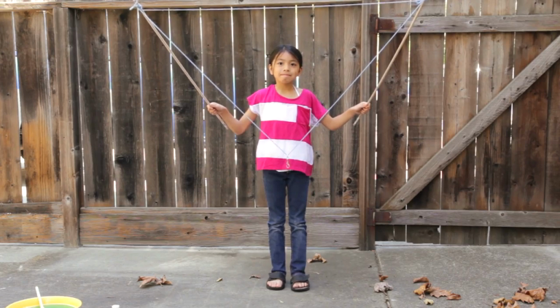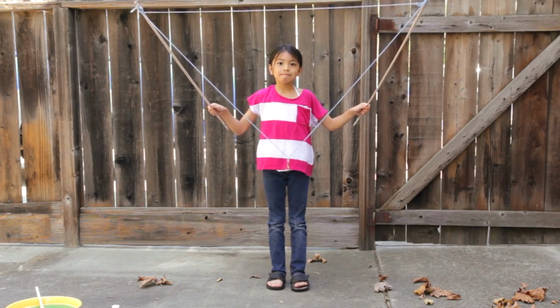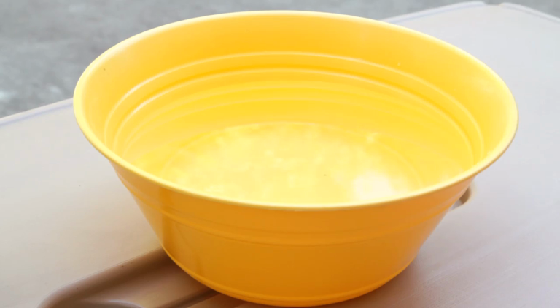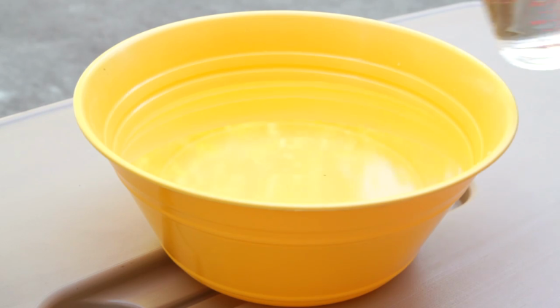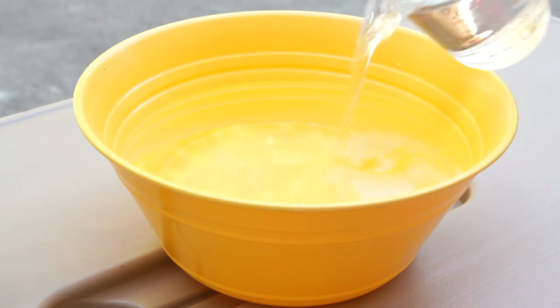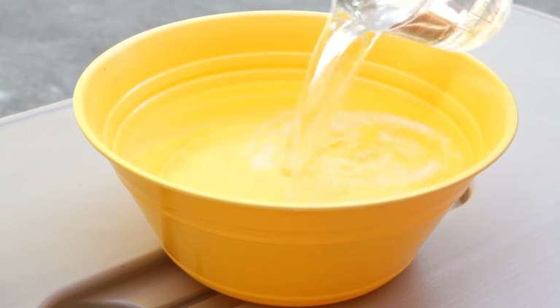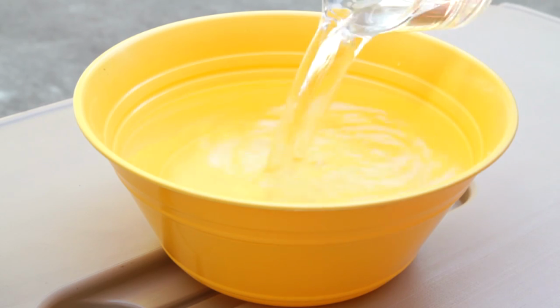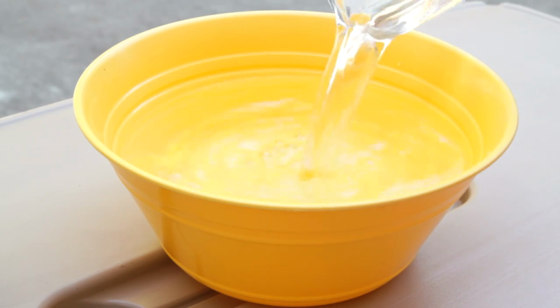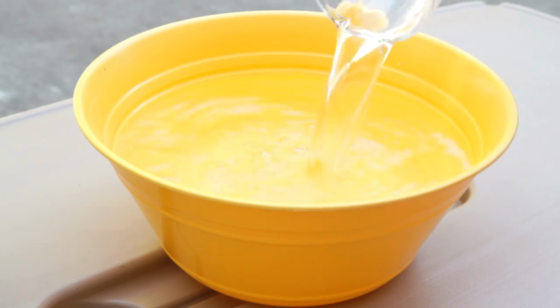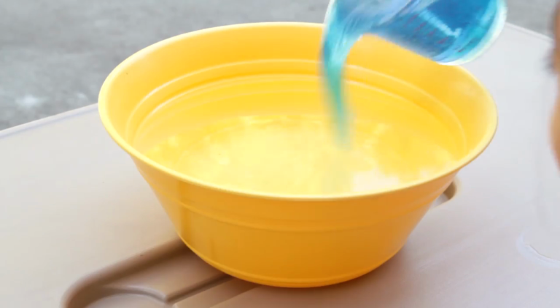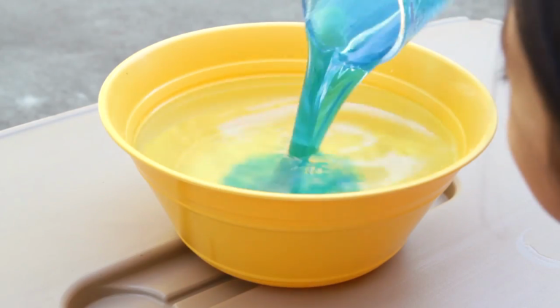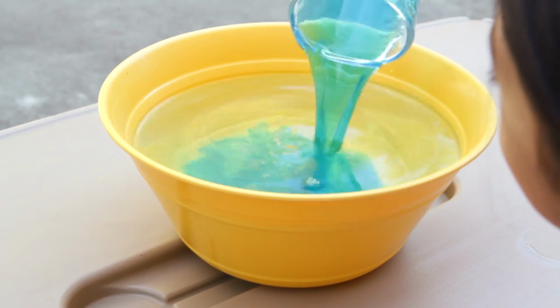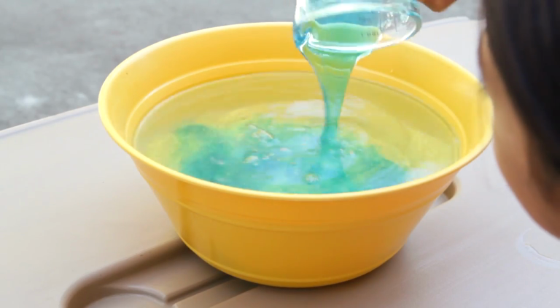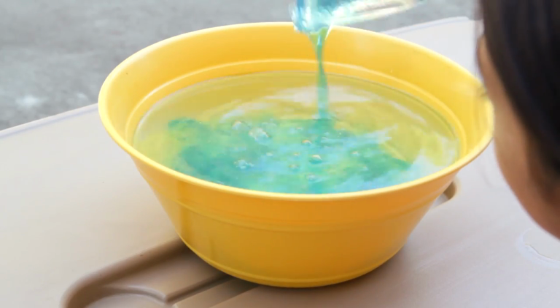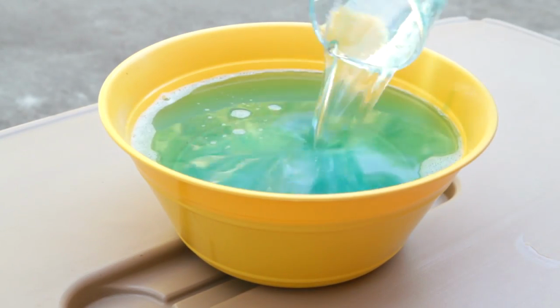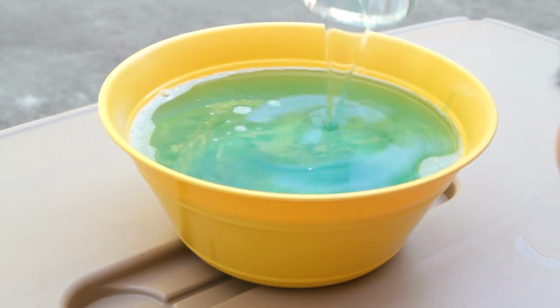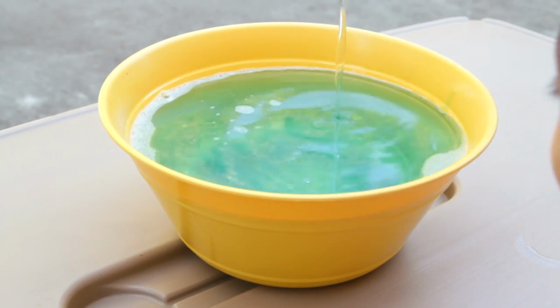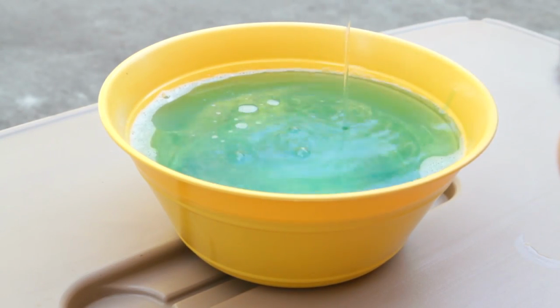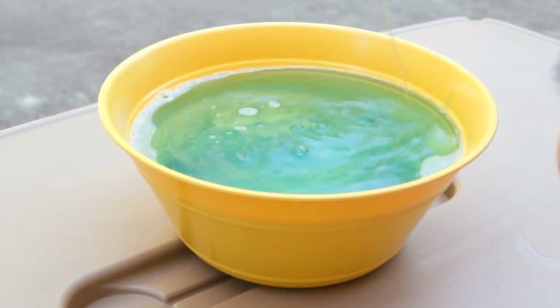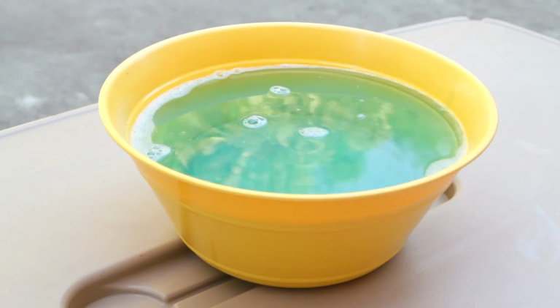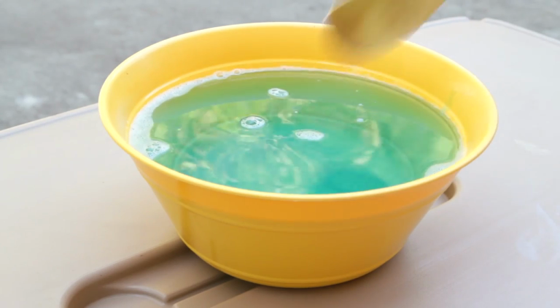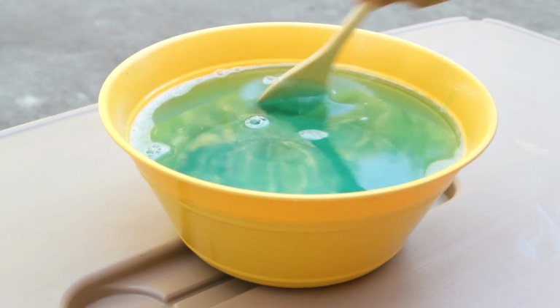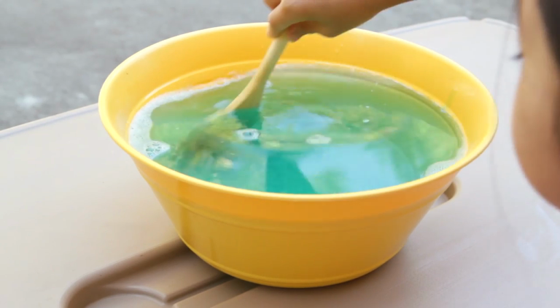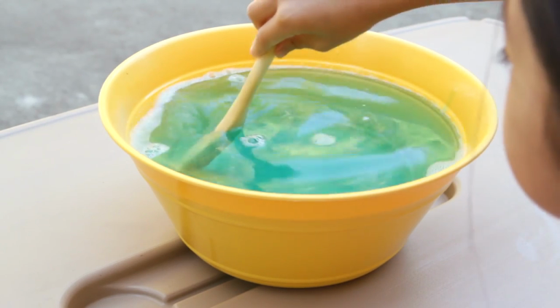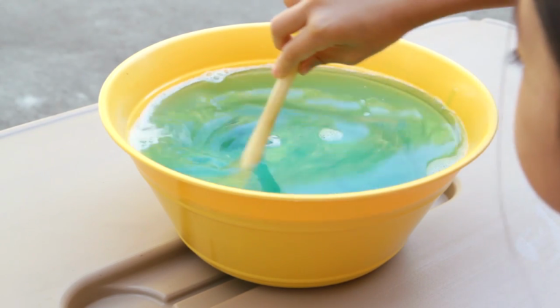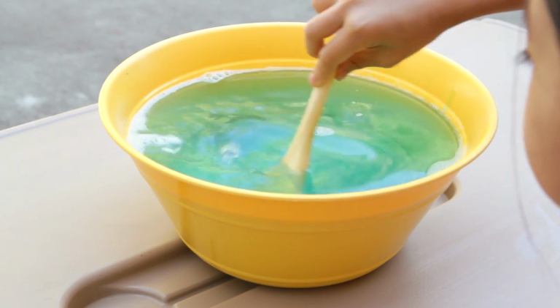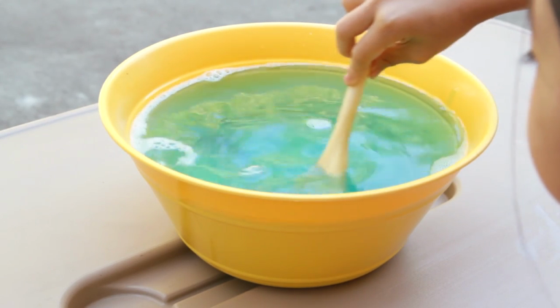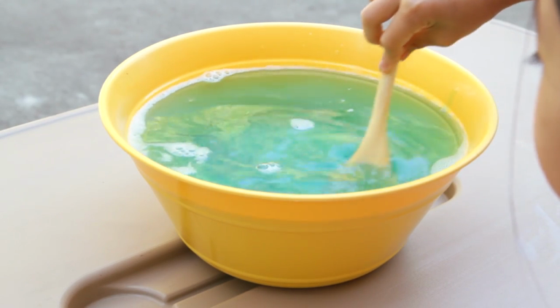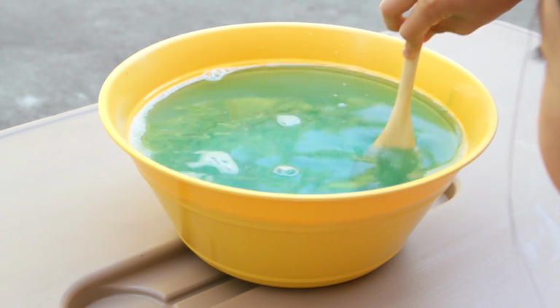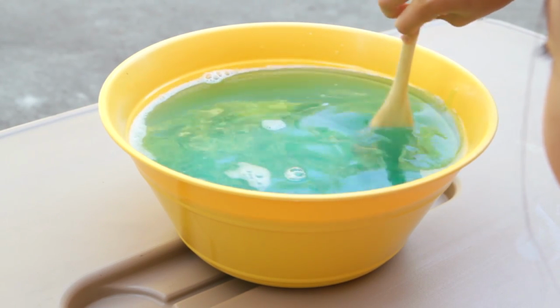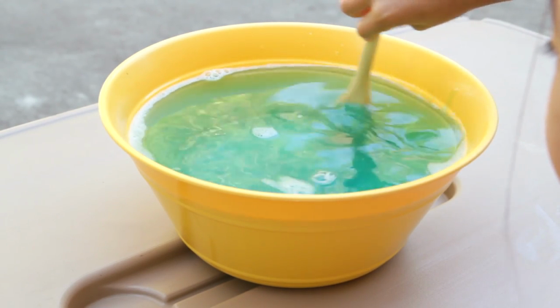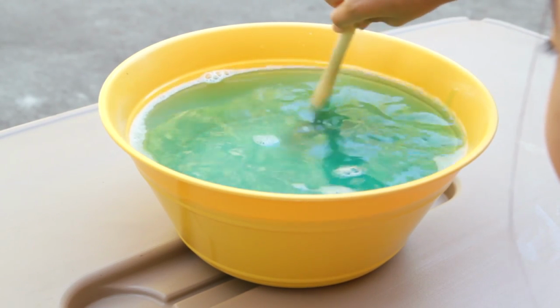In a bucket, put in the water, dishwashing liquid, and glycerin. Mix together really well, but try not to make too much foam on the top.